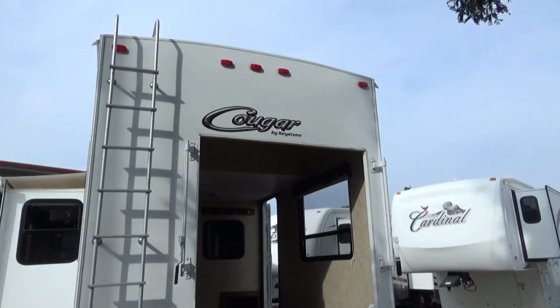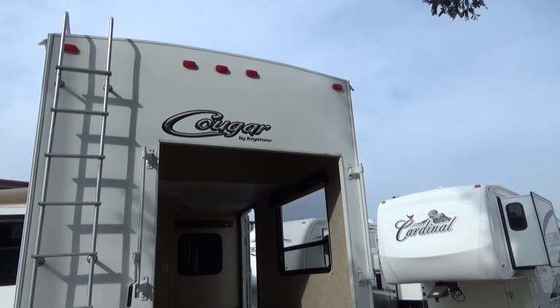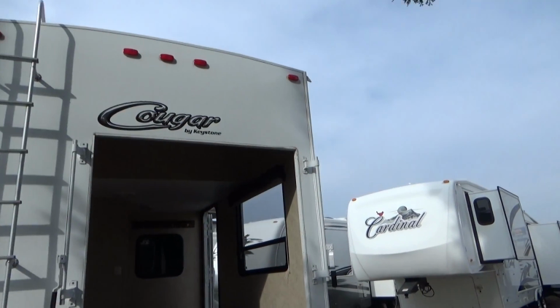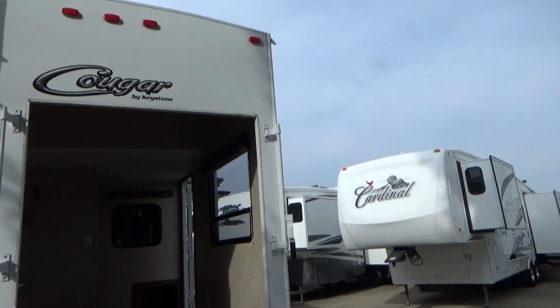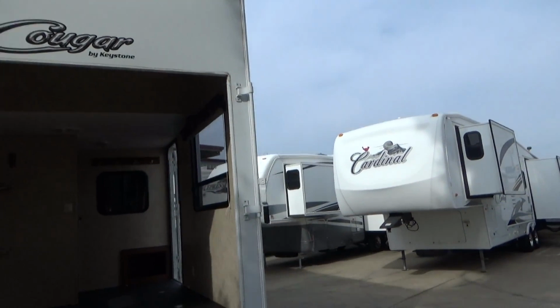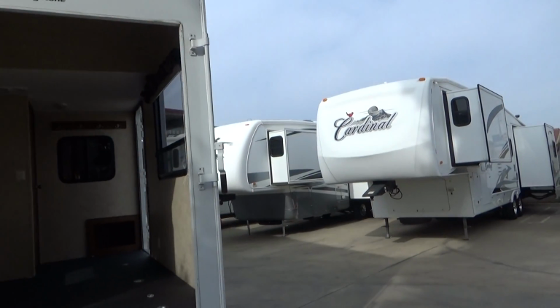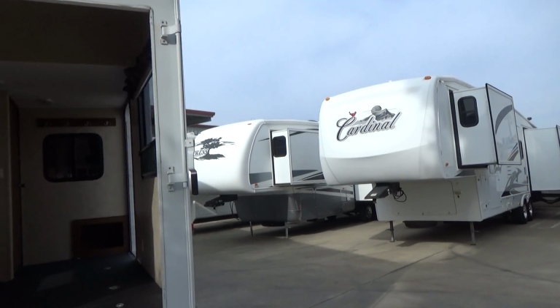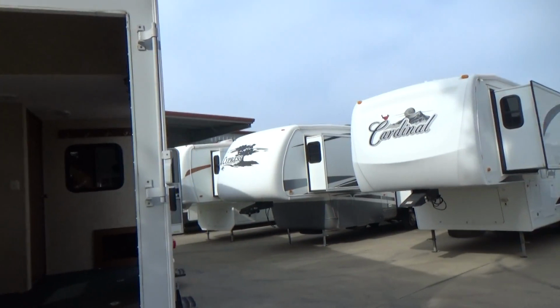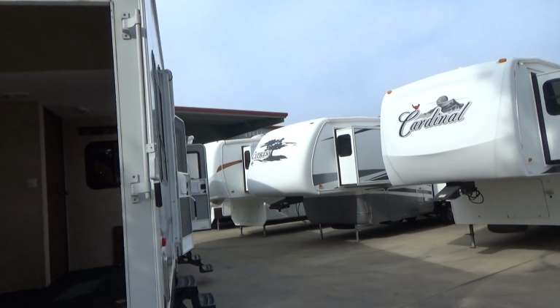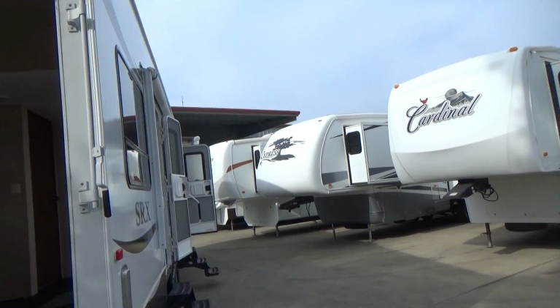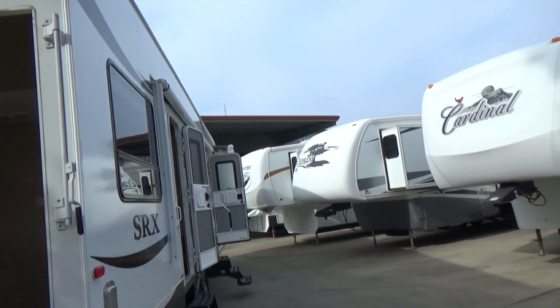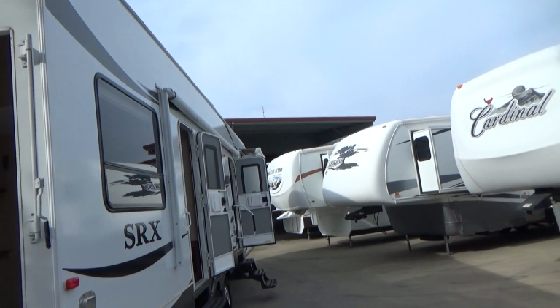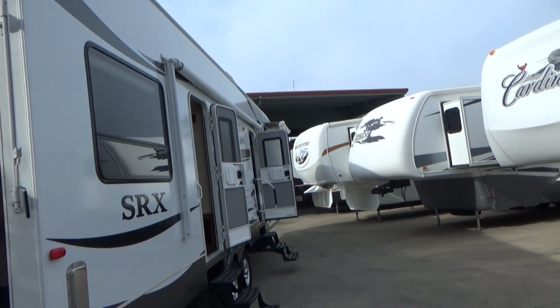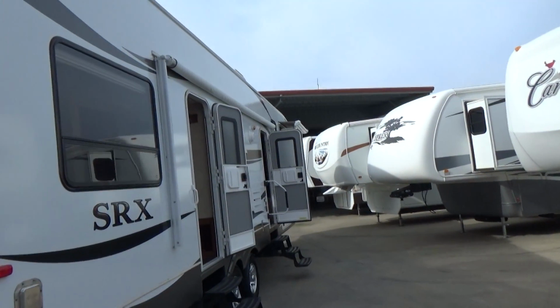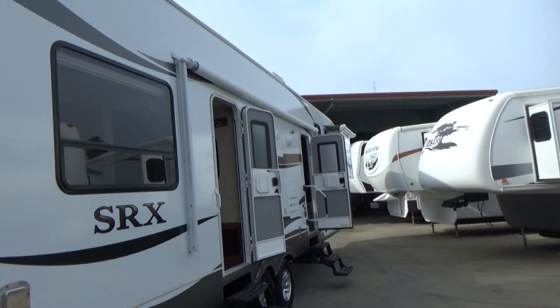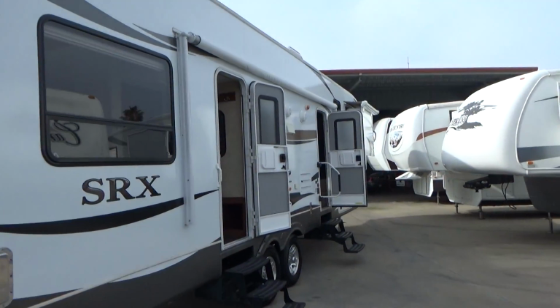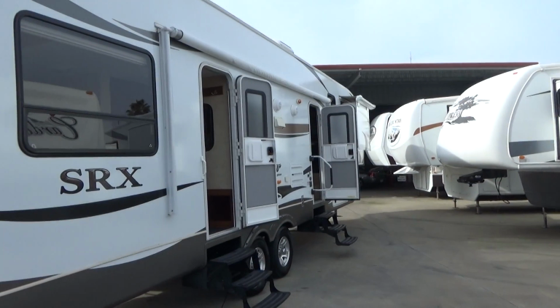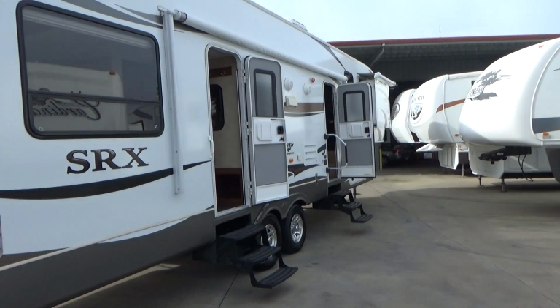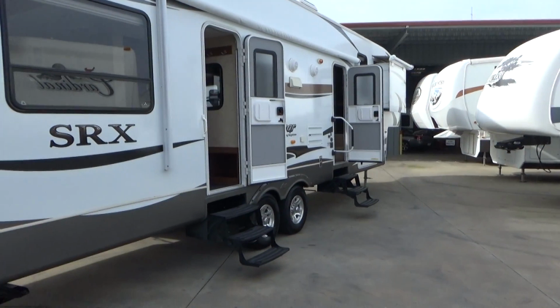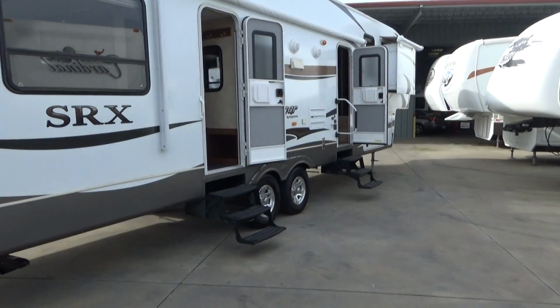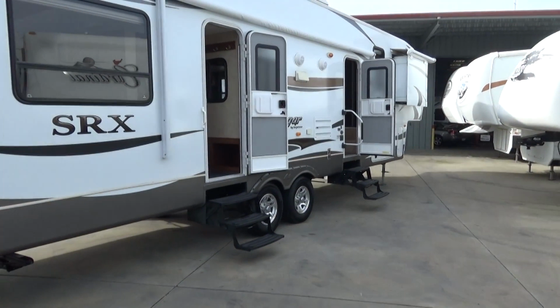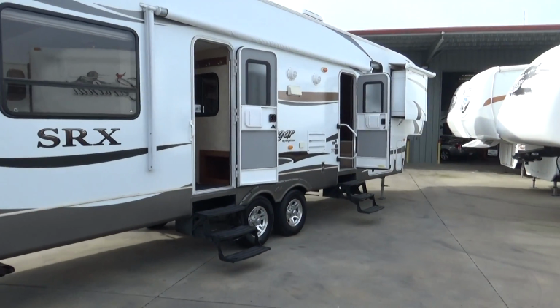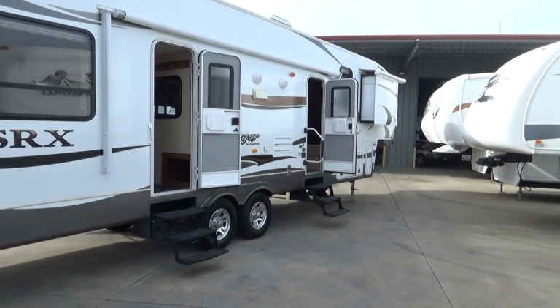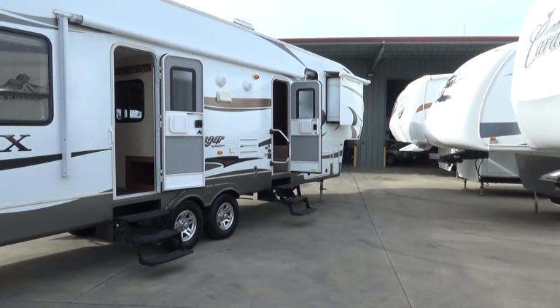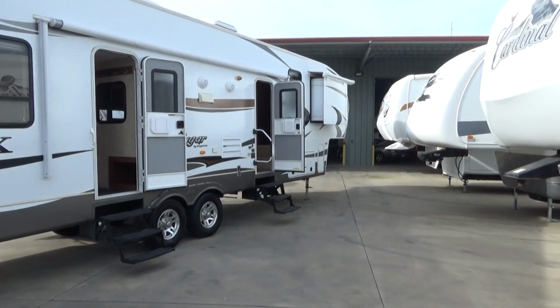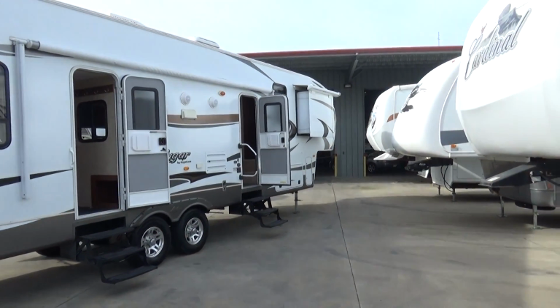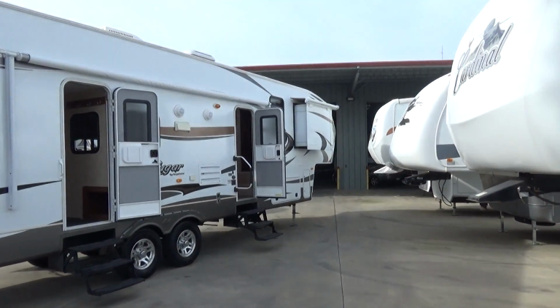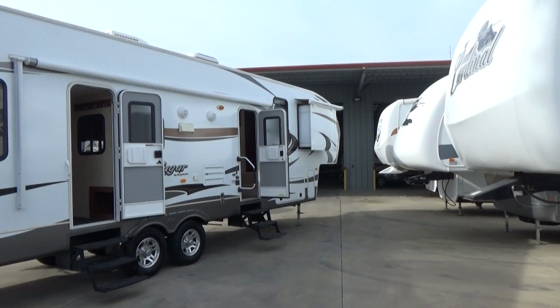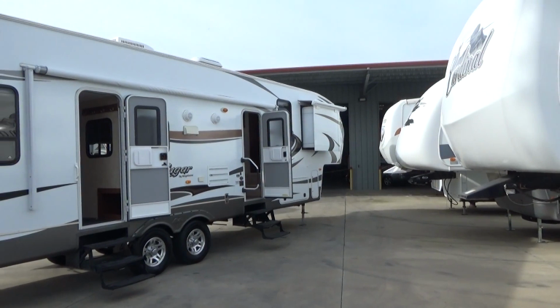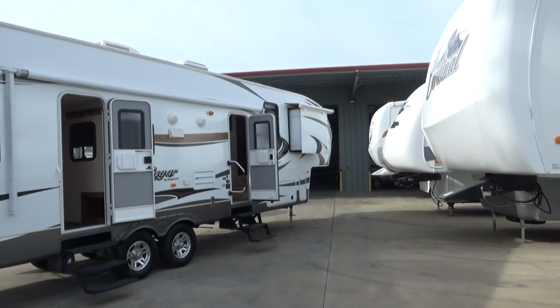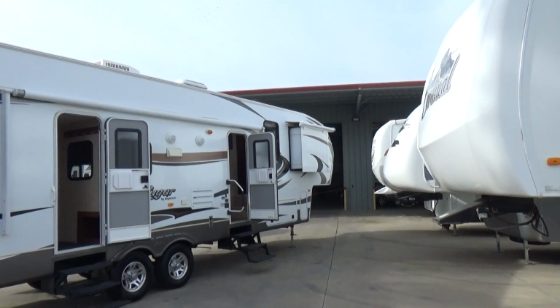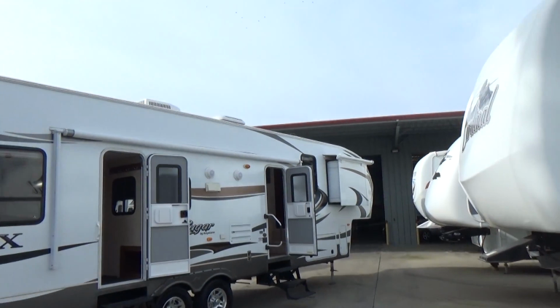All the fiberglass is very glossy — no oxidization at all. Each graphic is perfect. It's got your aluminum wheels. Two doors in; one is on a little strut to keep it away from the awning. When the awning goes out, it is a power awning.